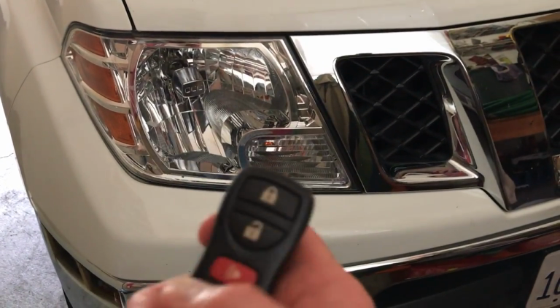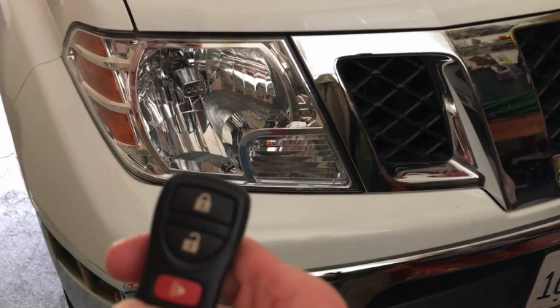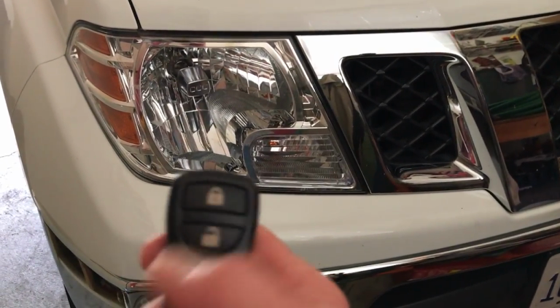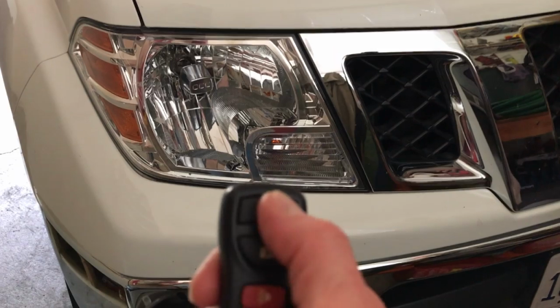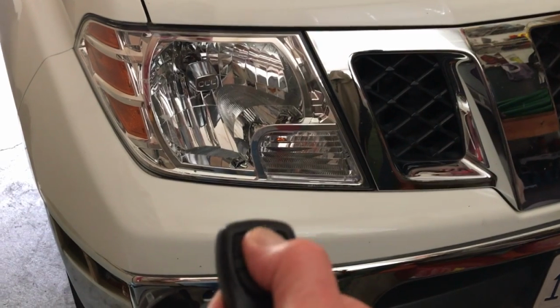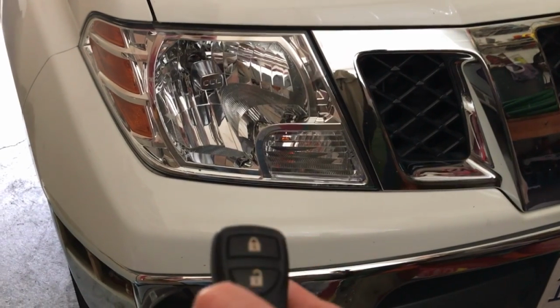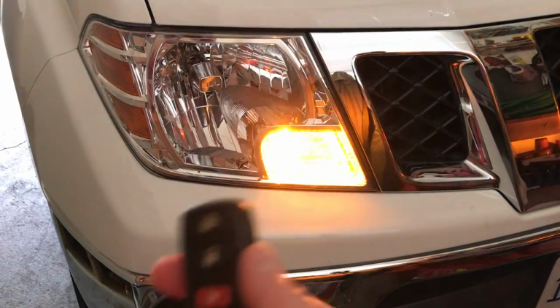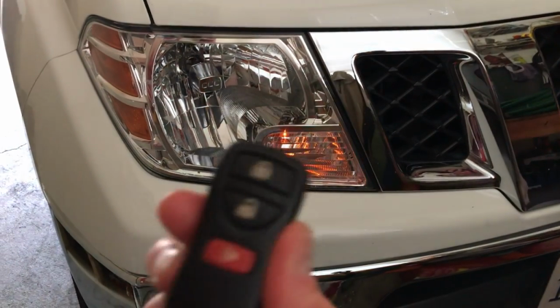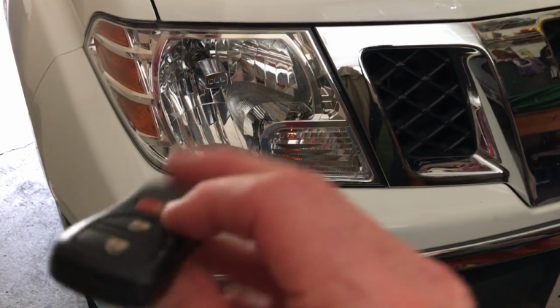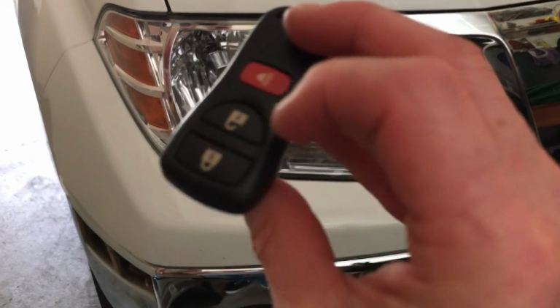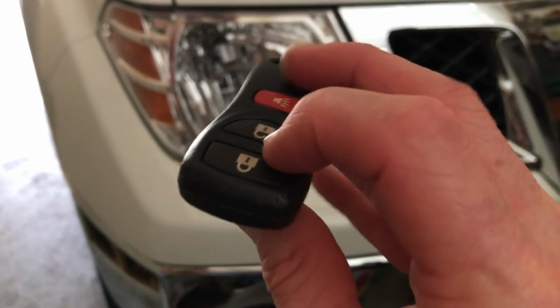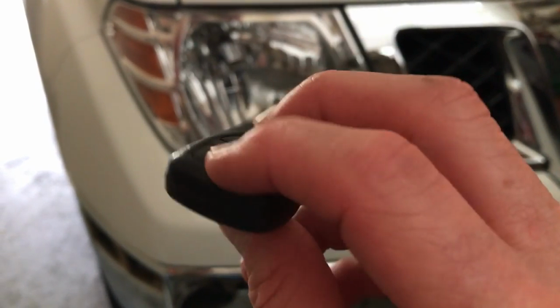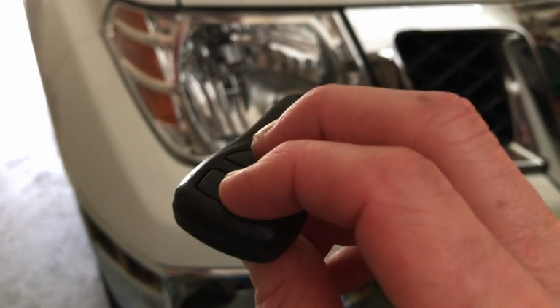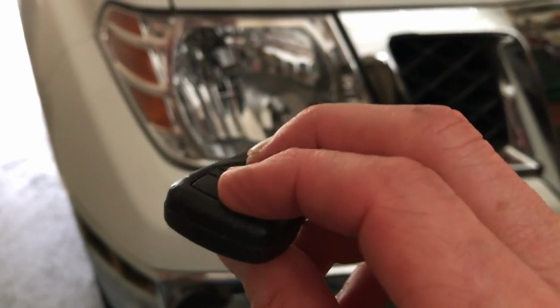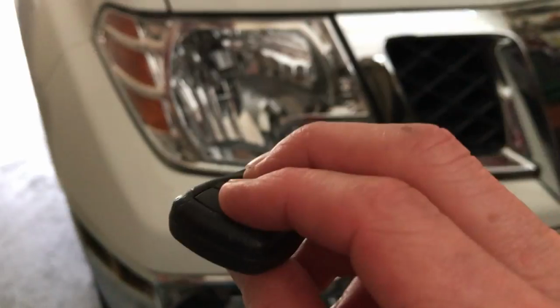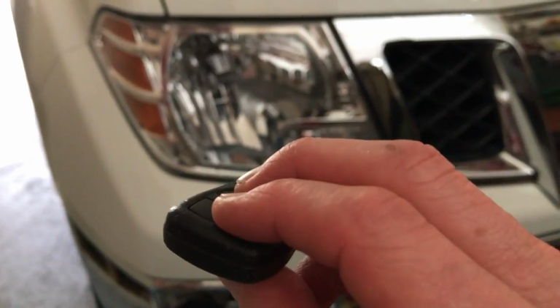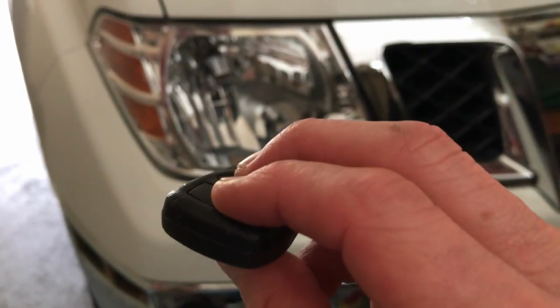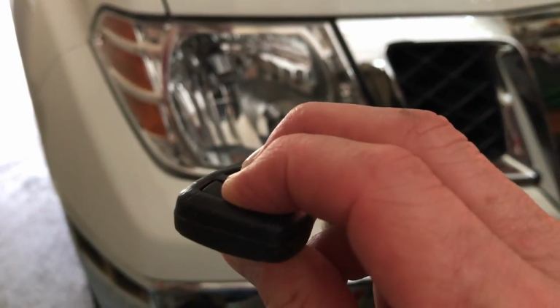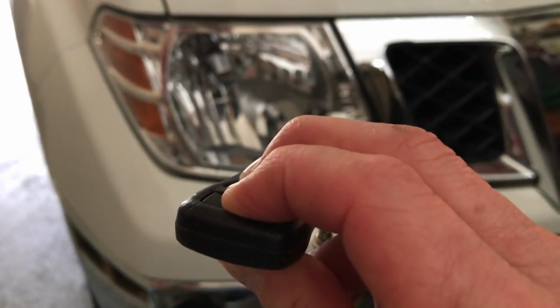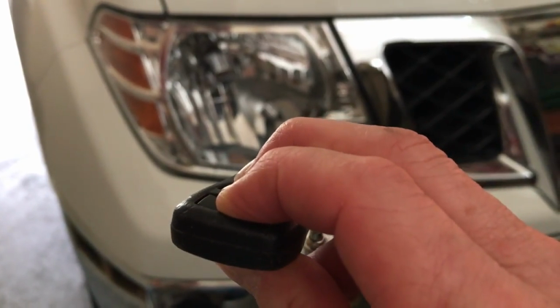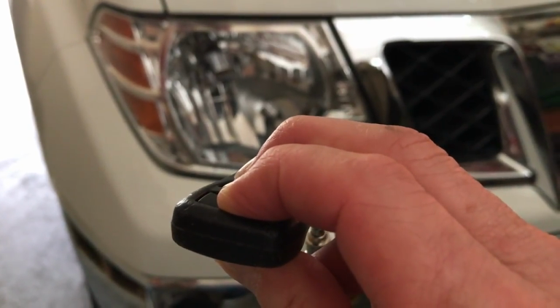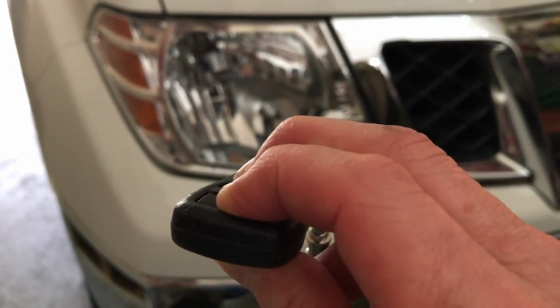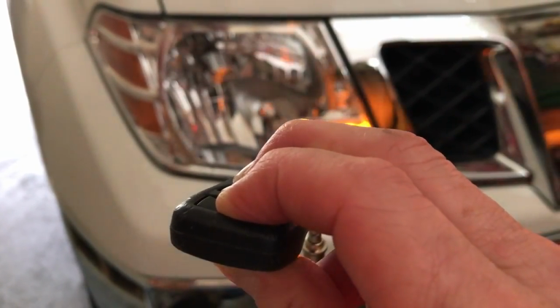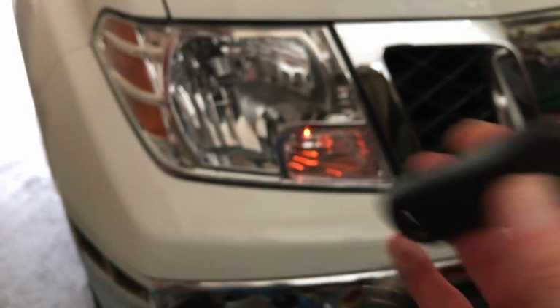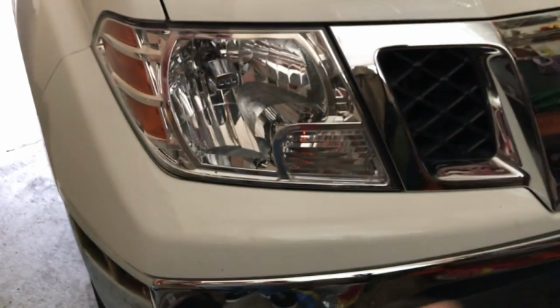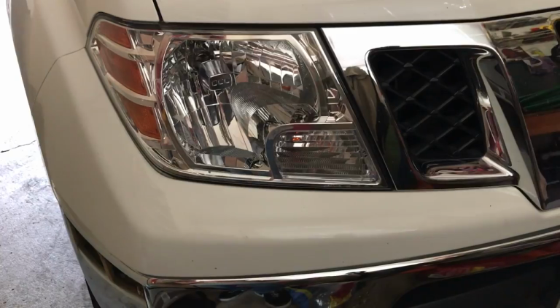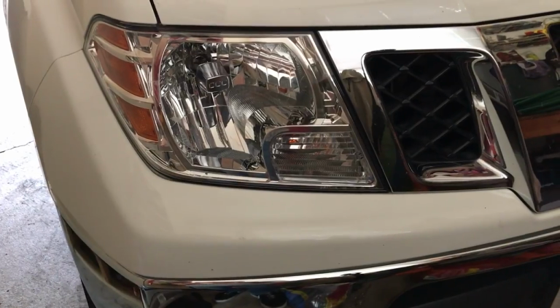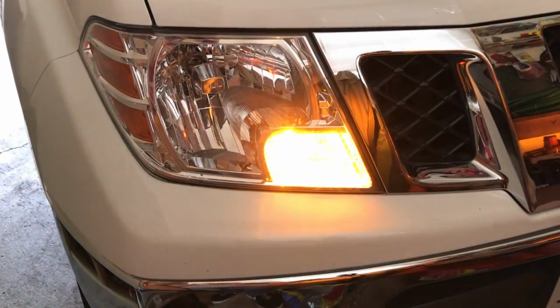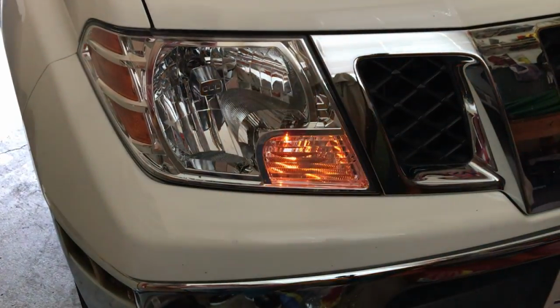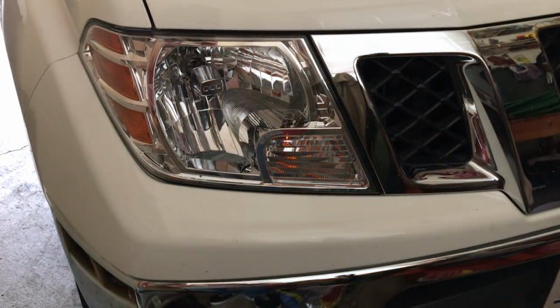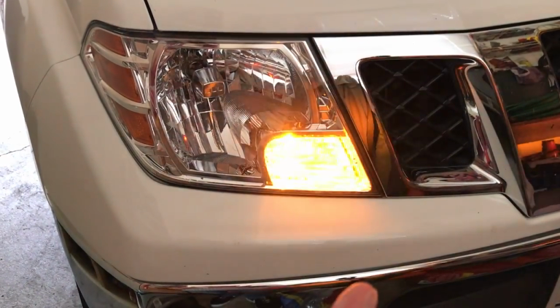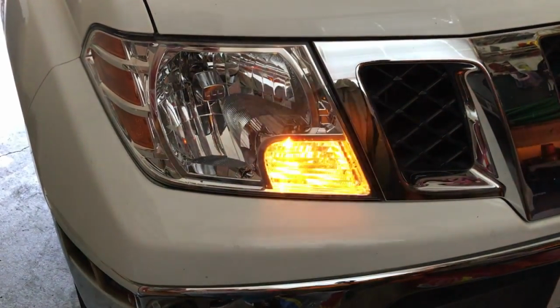So if it's not beeping when you hit the lock button, what you're going to do is hold down the lock and unlock buttons until the horn beeps. Then when you lock it, it beeps.